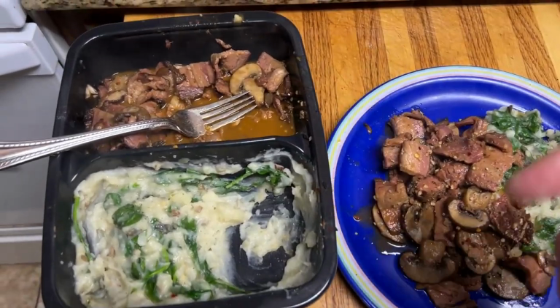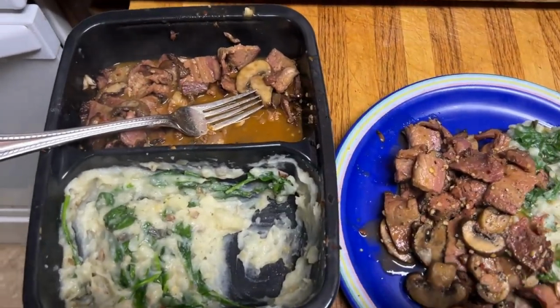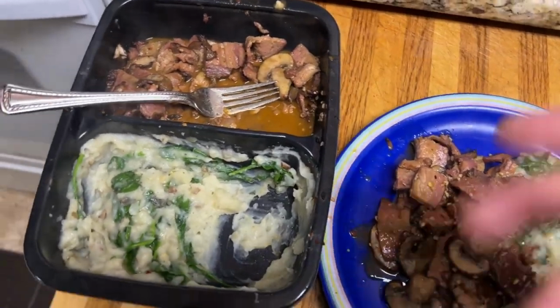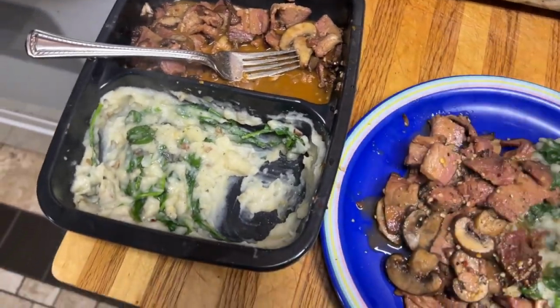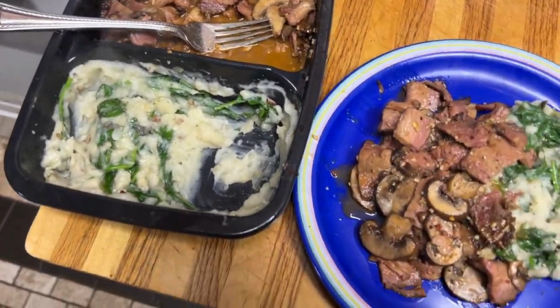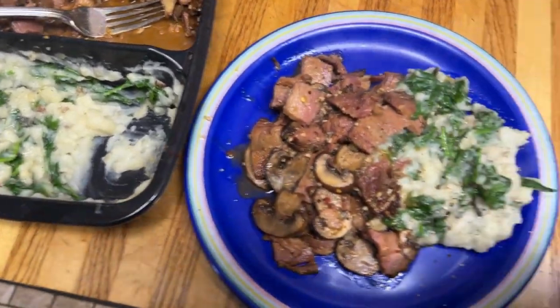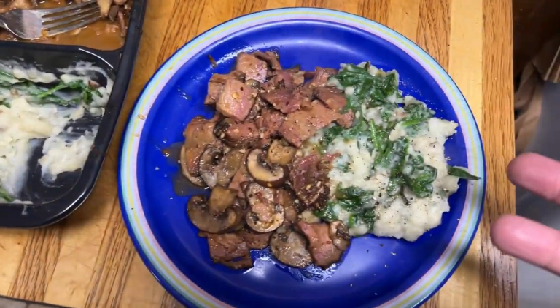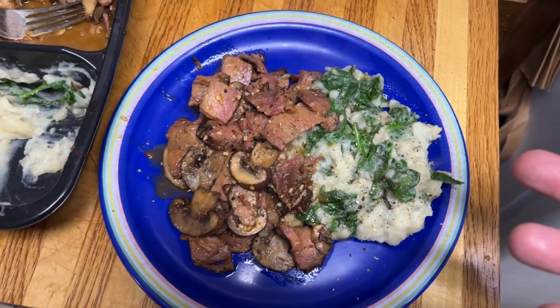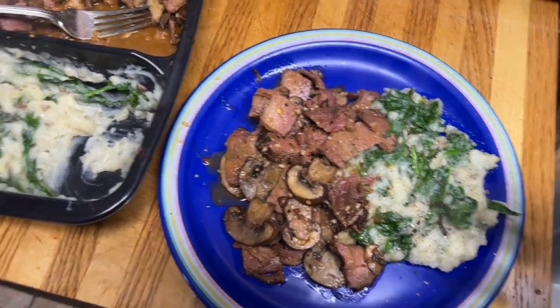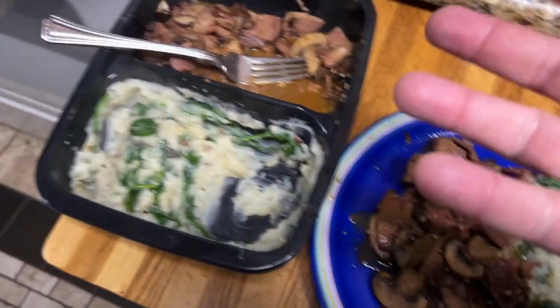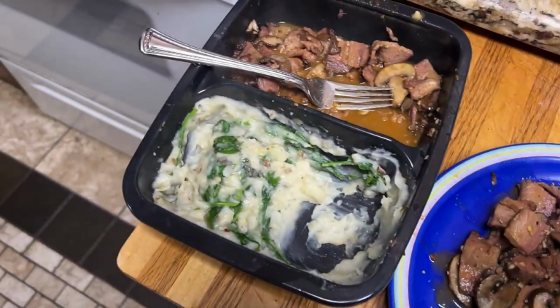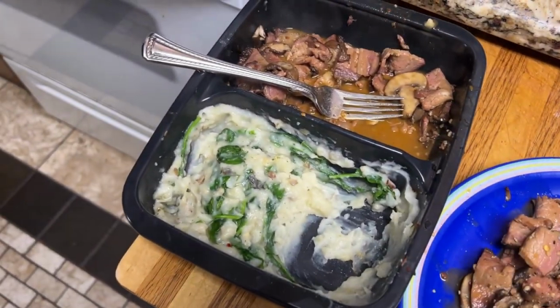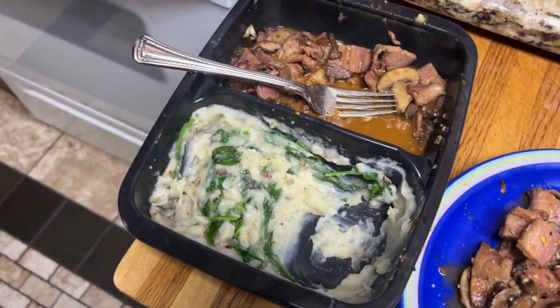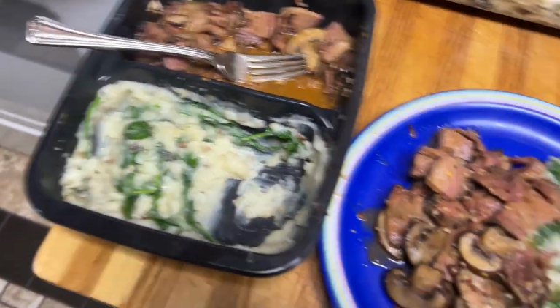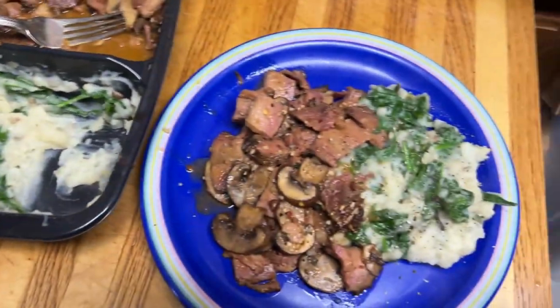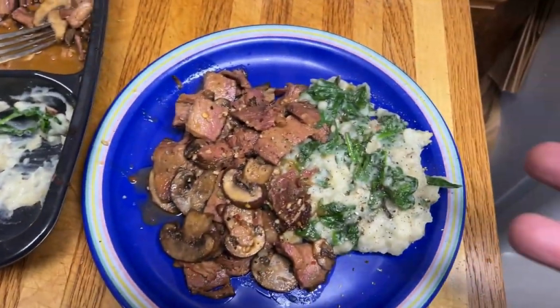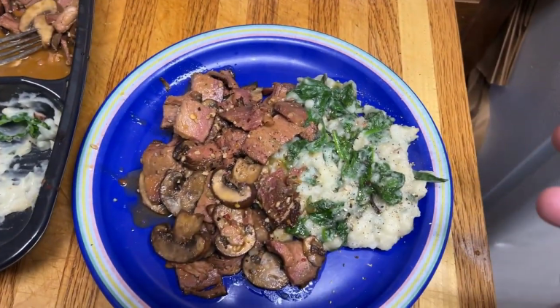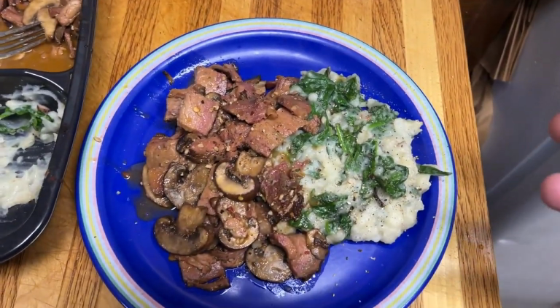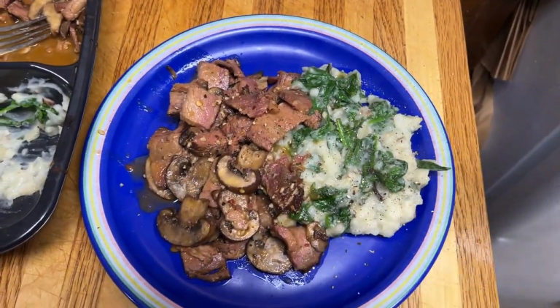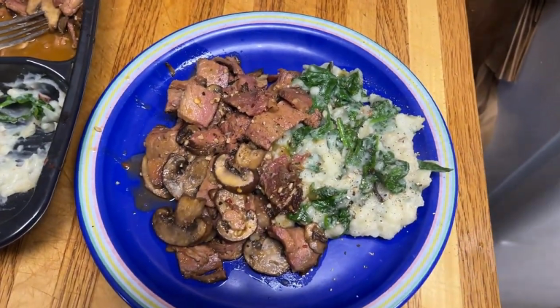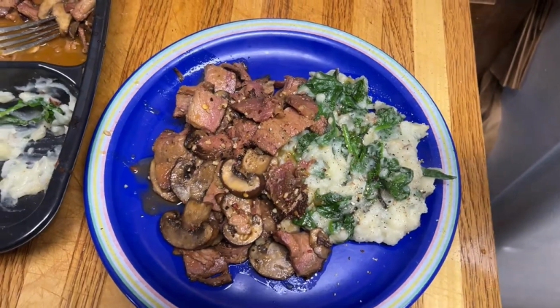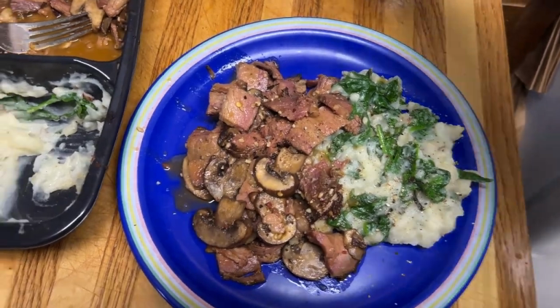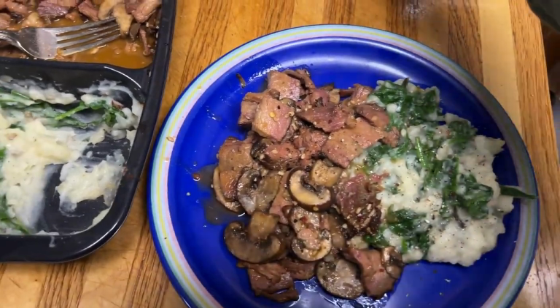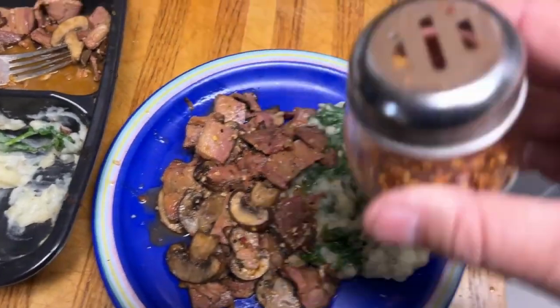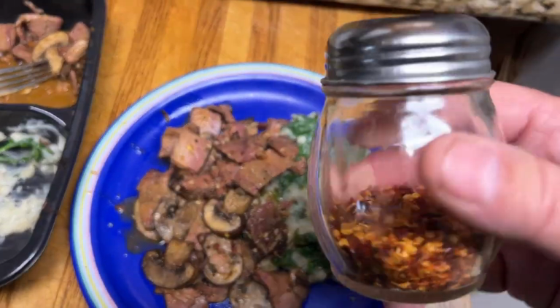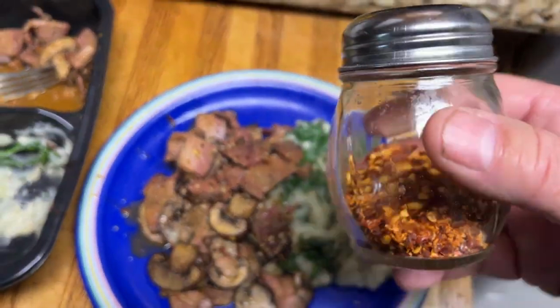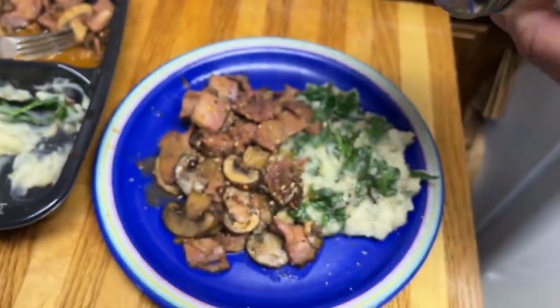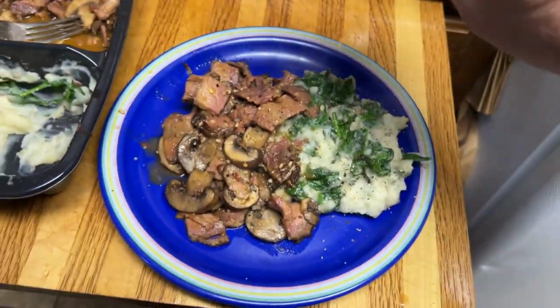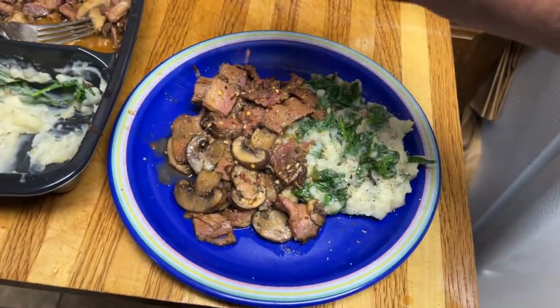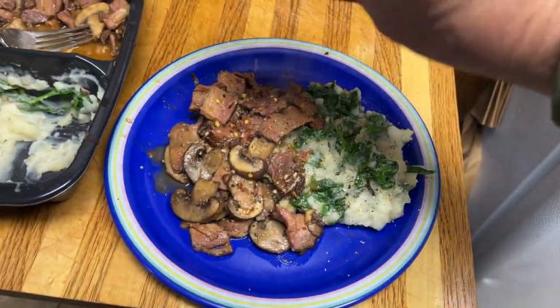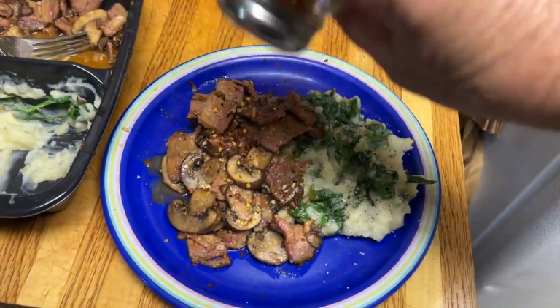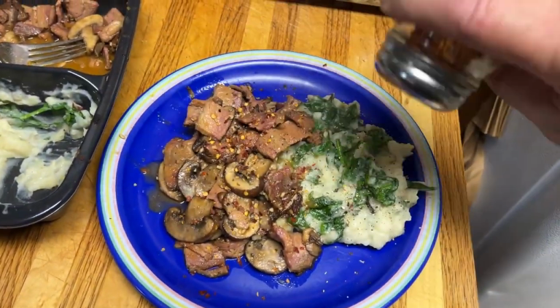So took half of it out — that's one serving. Still another good serving left. Put a little pepper and salt, and of course got to put the crushed red pepper to make it.